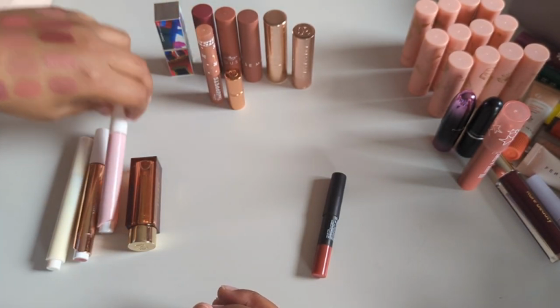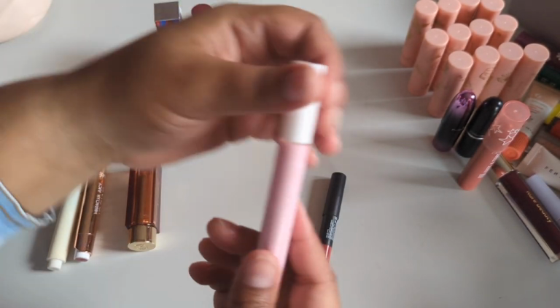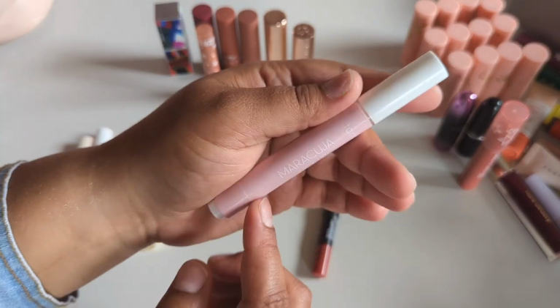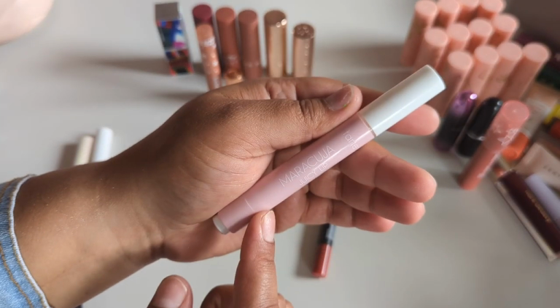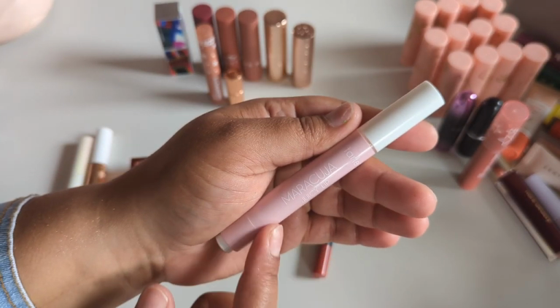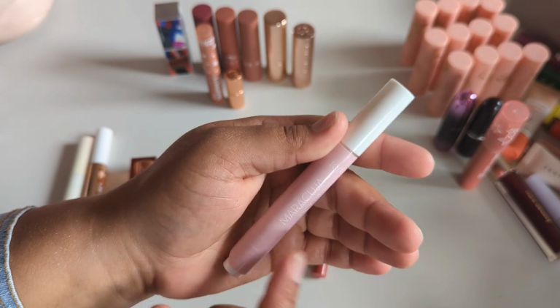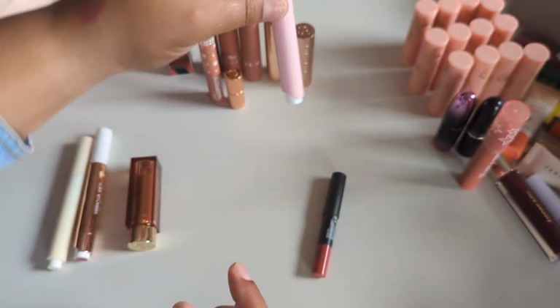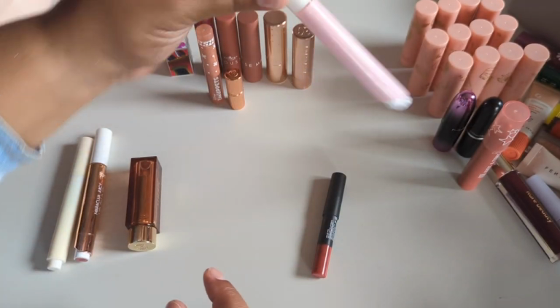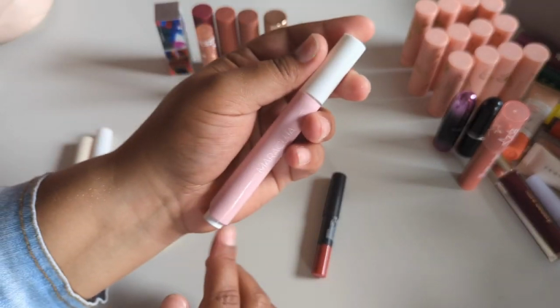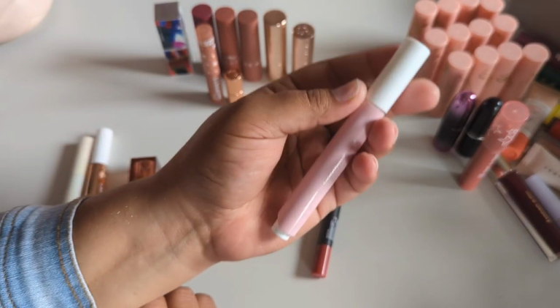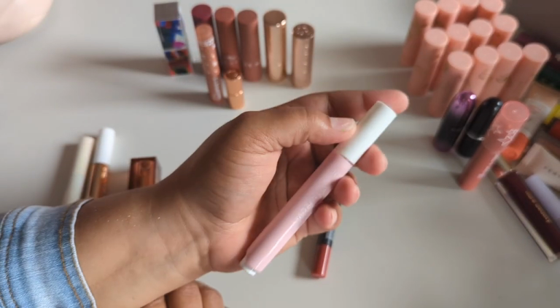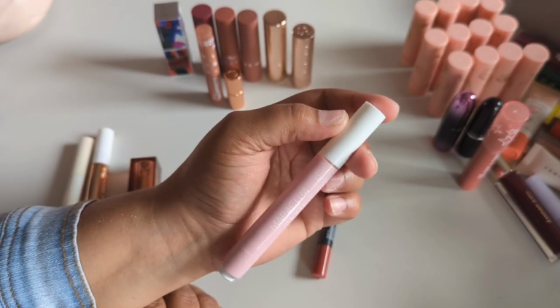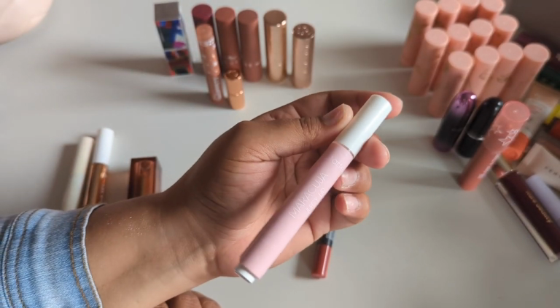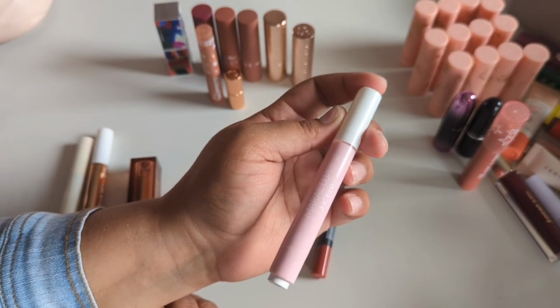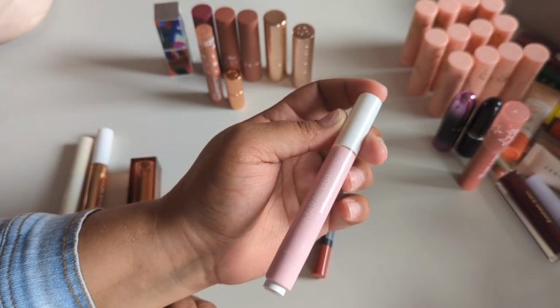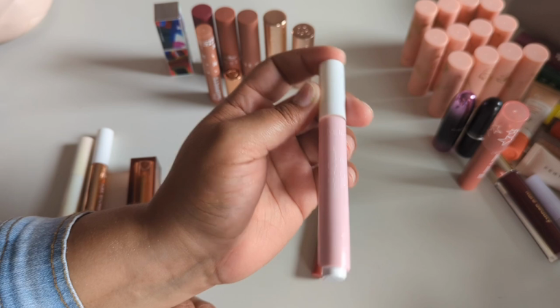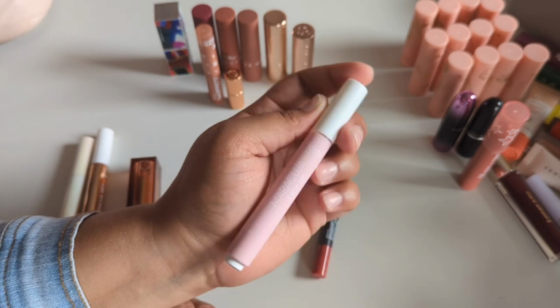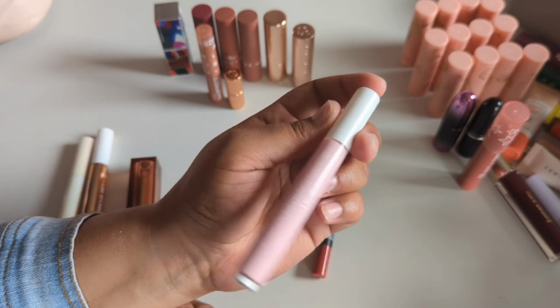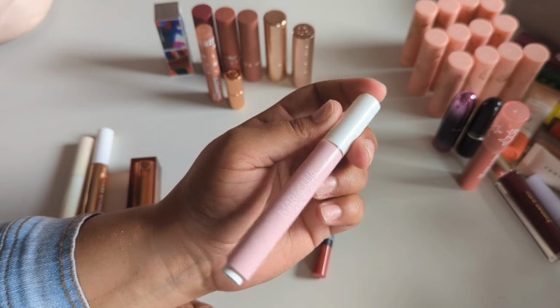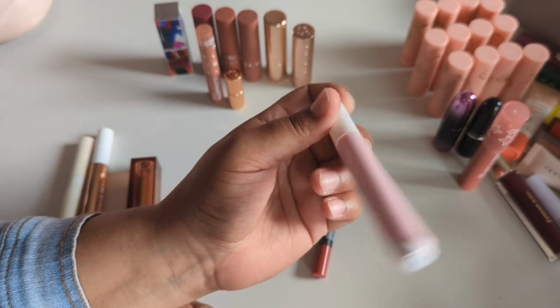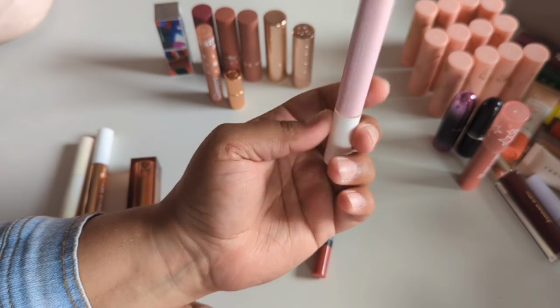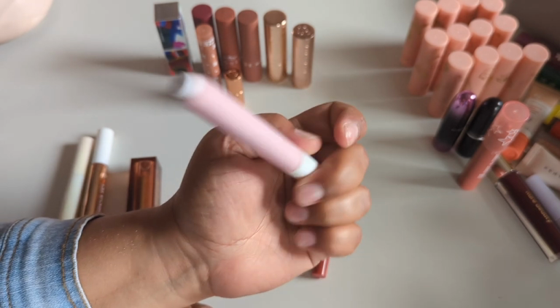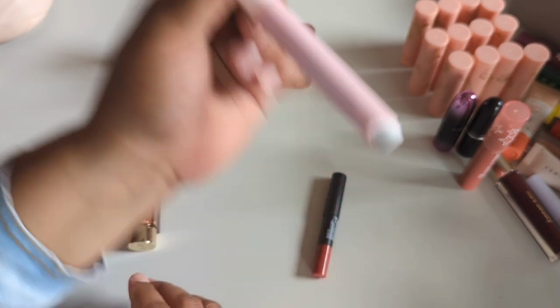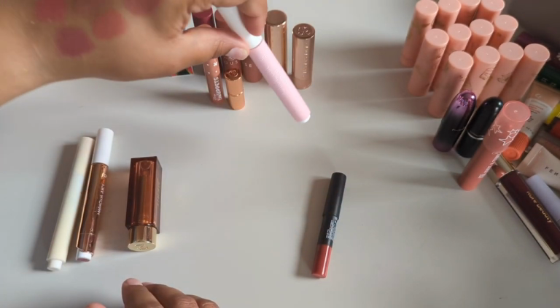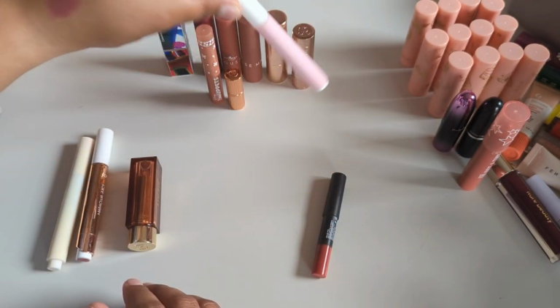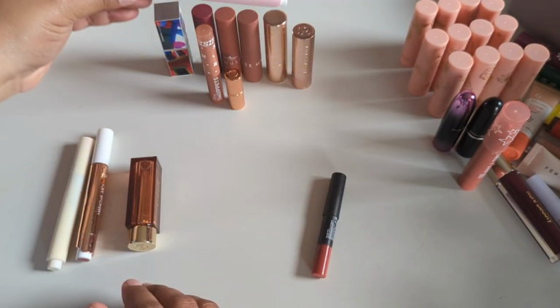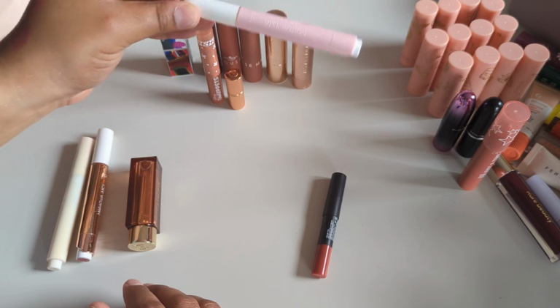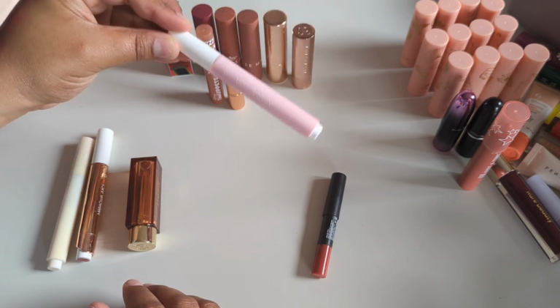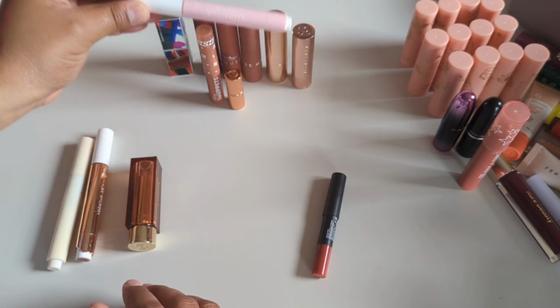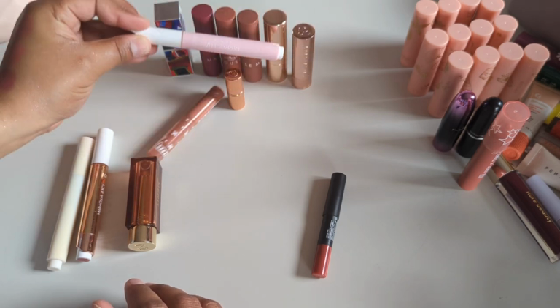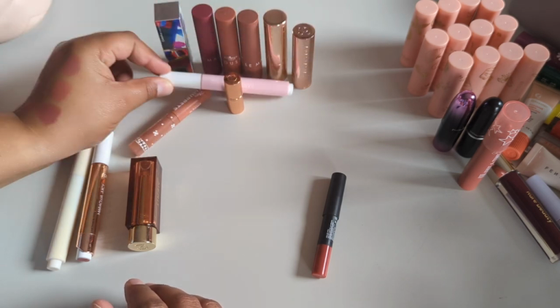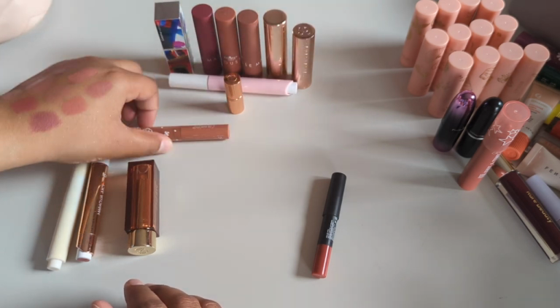I'm definitely keeping my Tarte Maracuja juicy lip pump in Clear. I love this every time — a friend I was wearing it around asked what I was wearing and went and bought it herself, and my sister borrowed it and said it was the best one I'd ever let her borrow. It's so good.